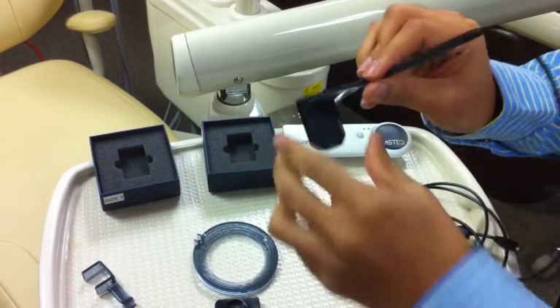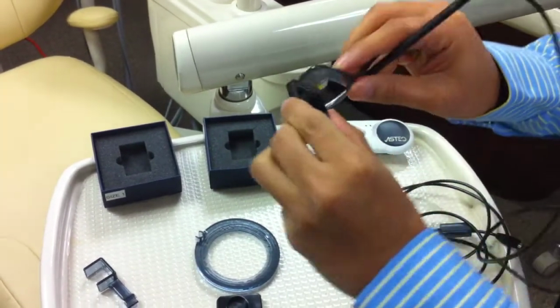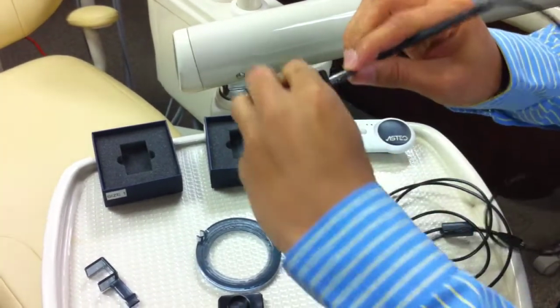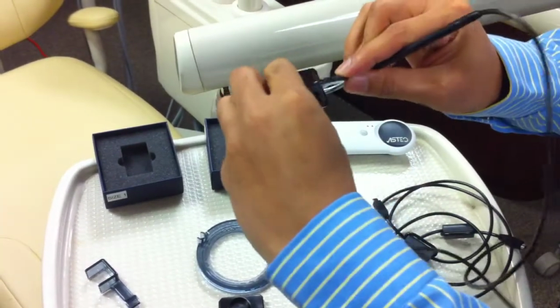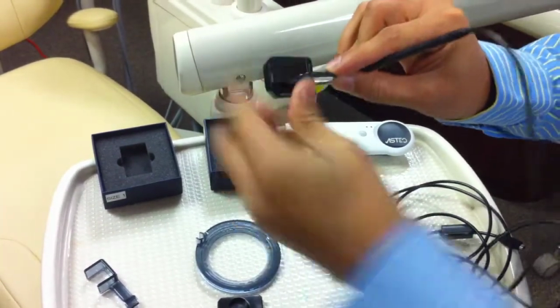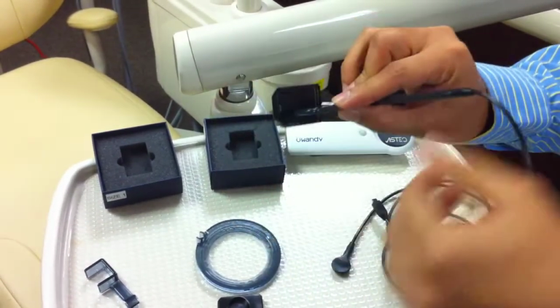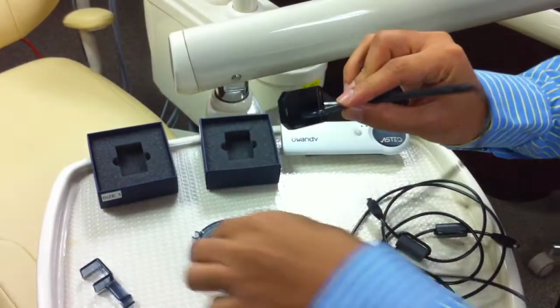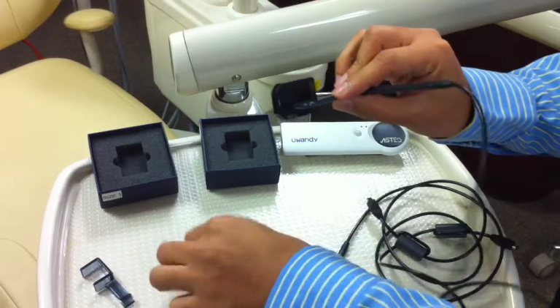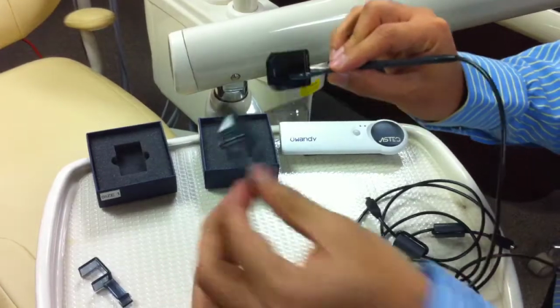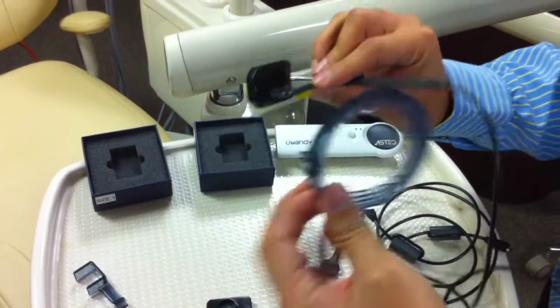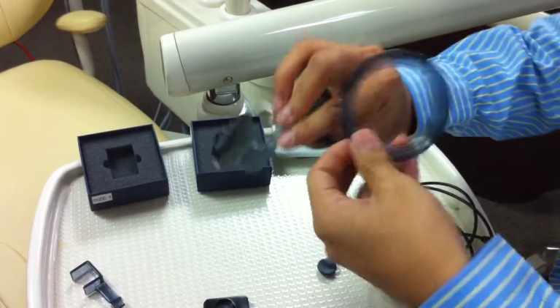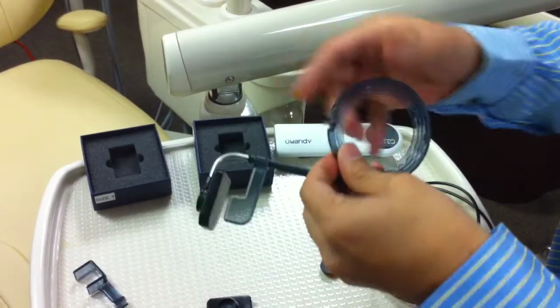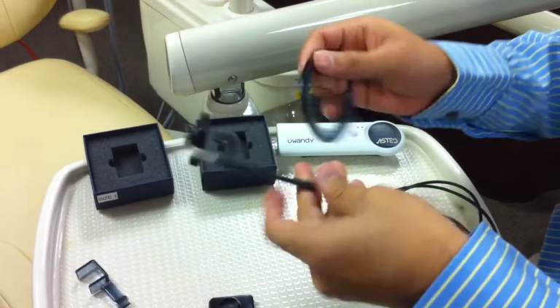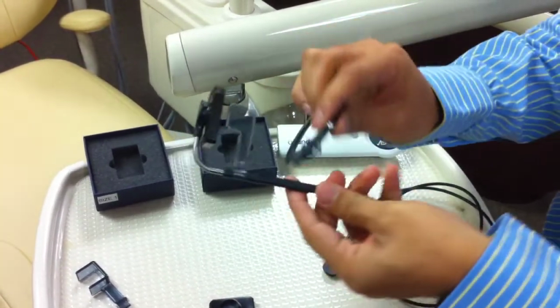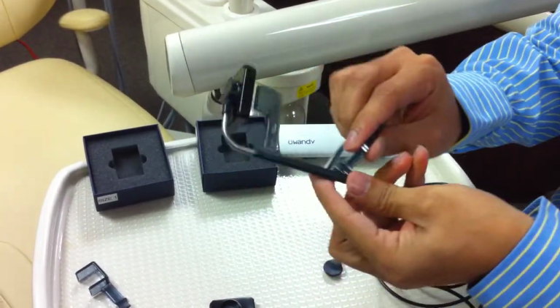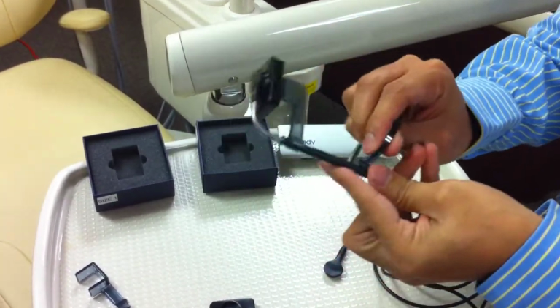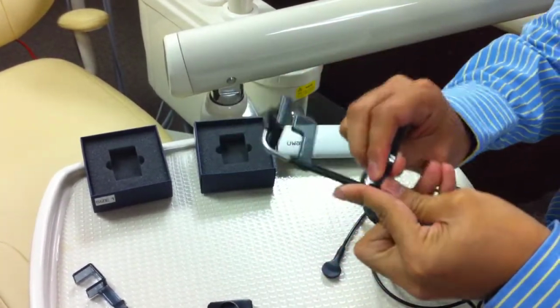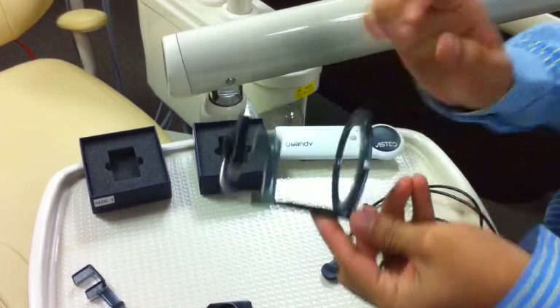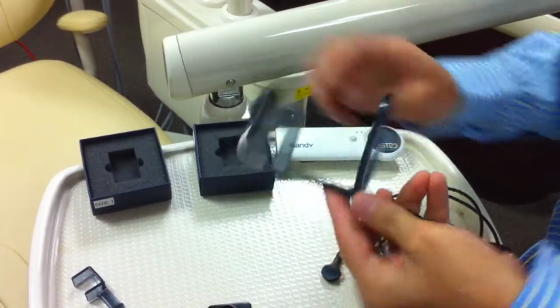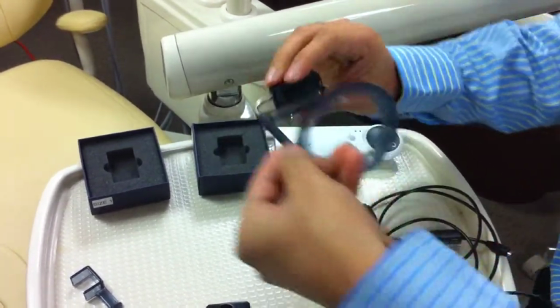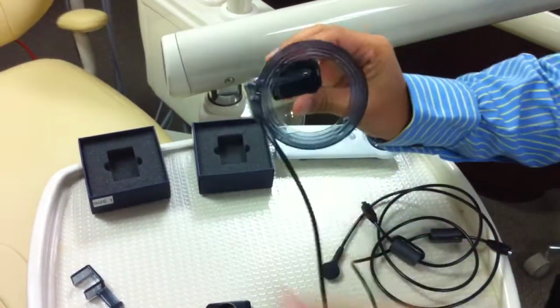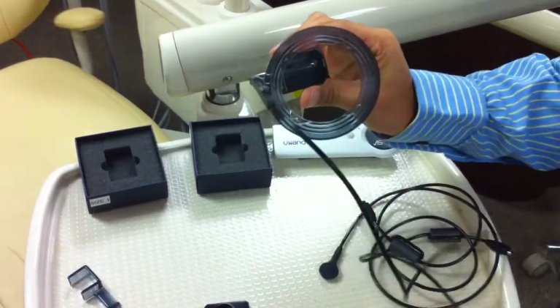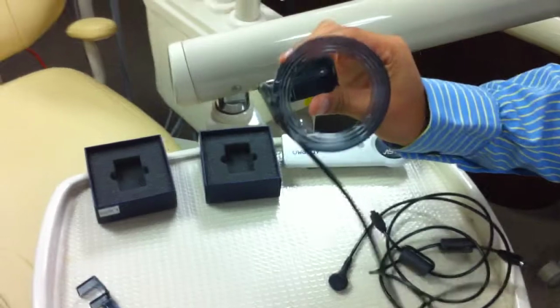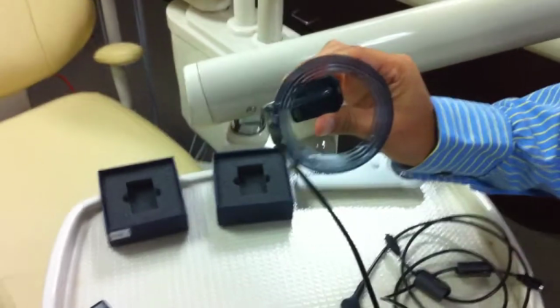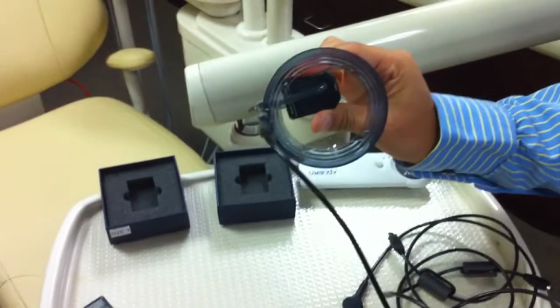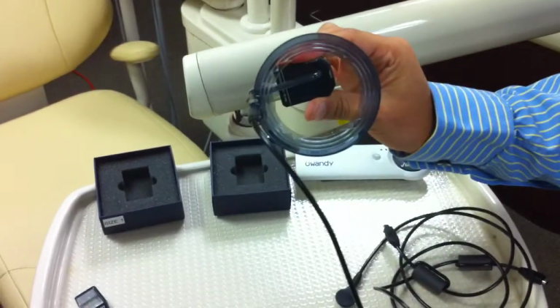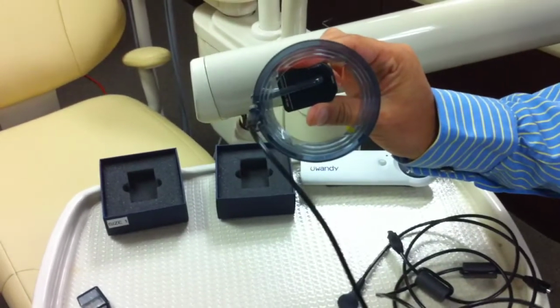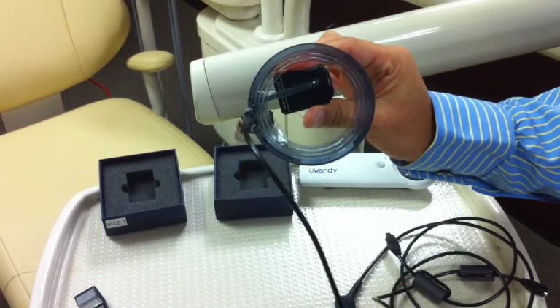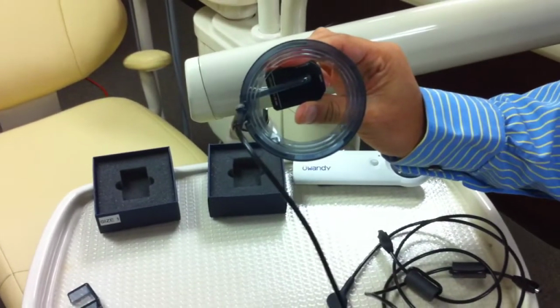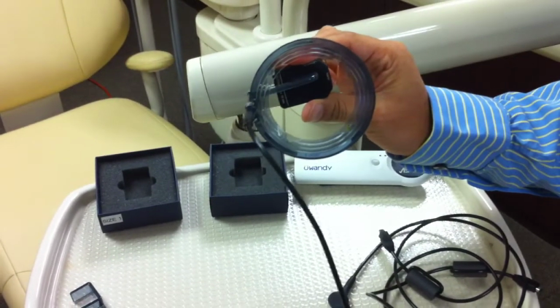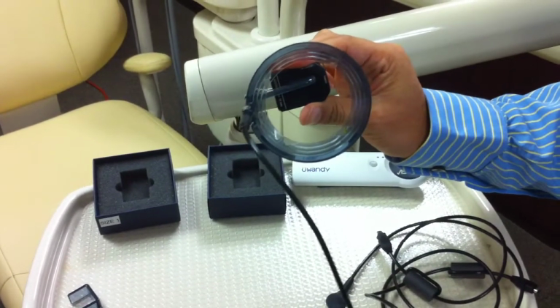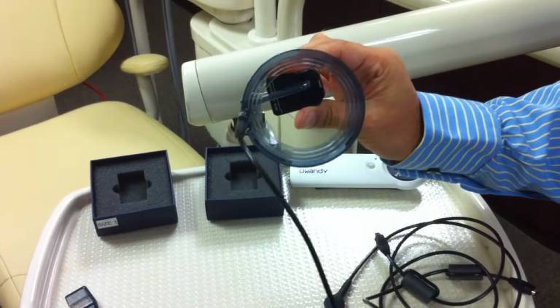Now, if I wanted to get a better angulation, I can use the ring. I just snap the ring right on the cable, and now I get a perfect shot every single time with the ring in here.